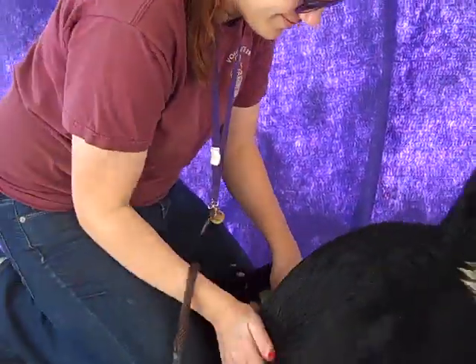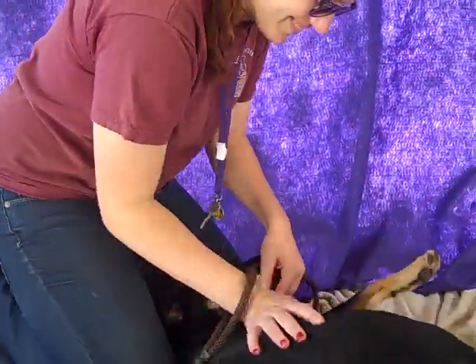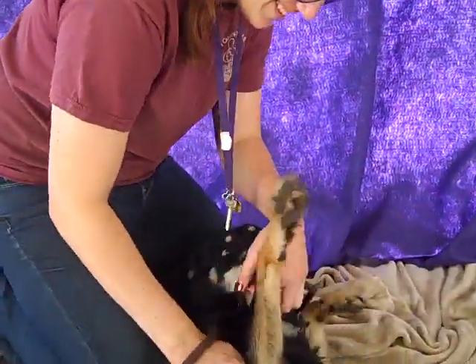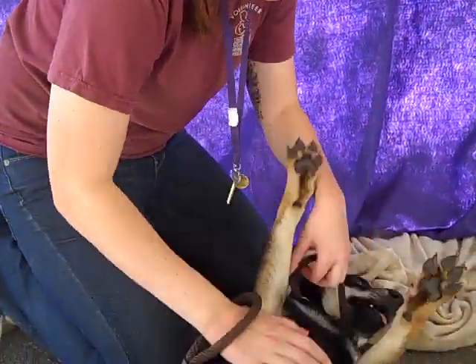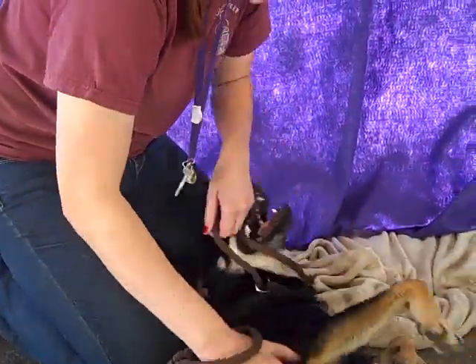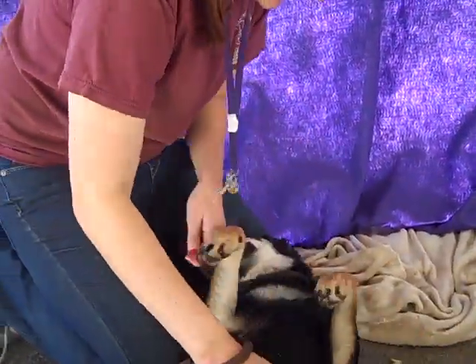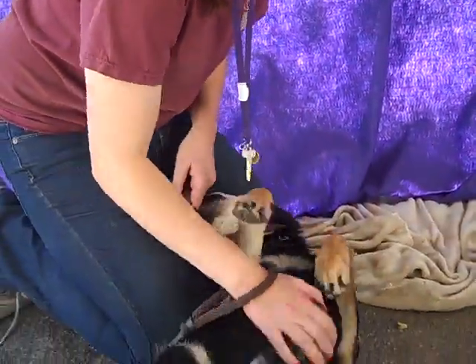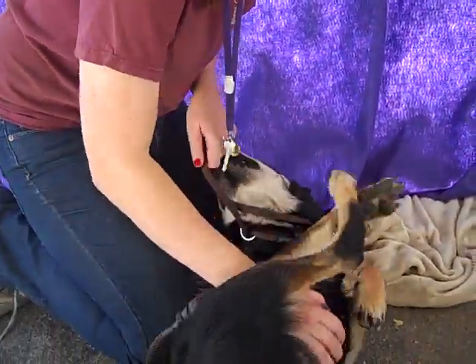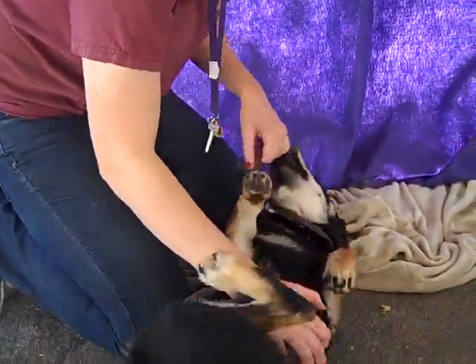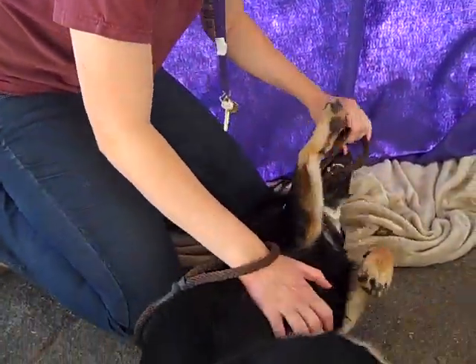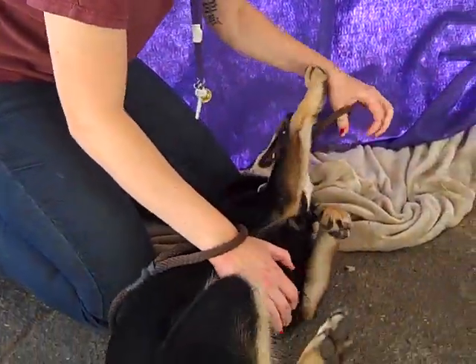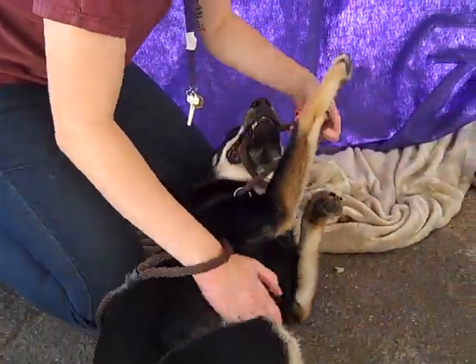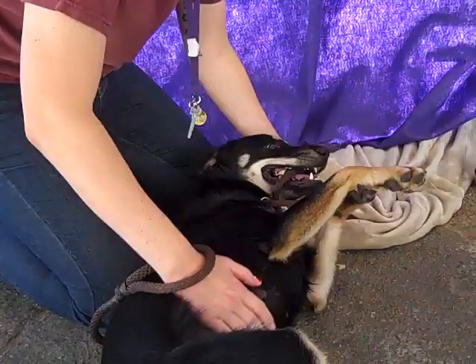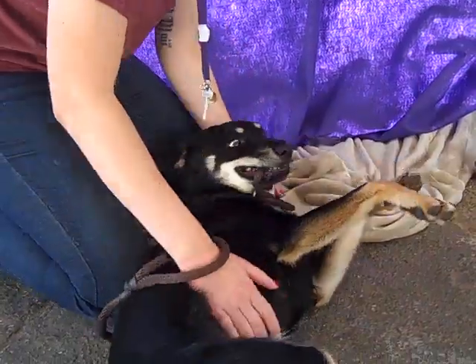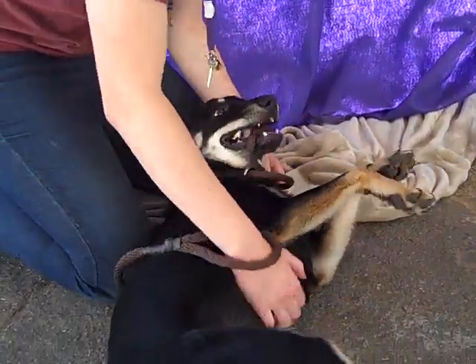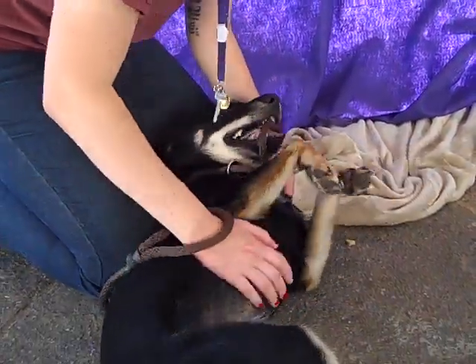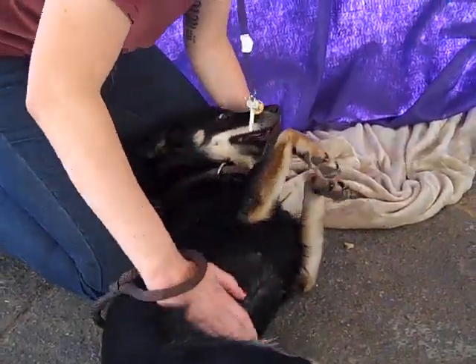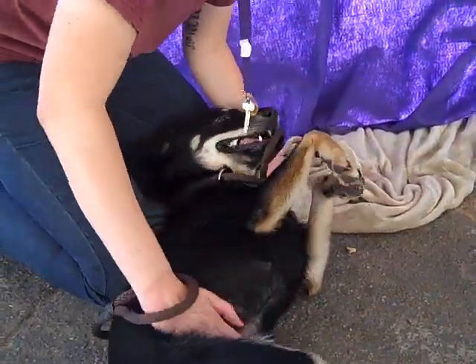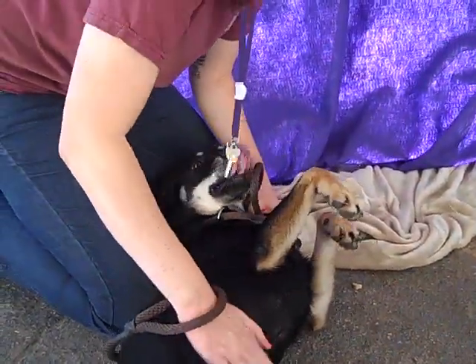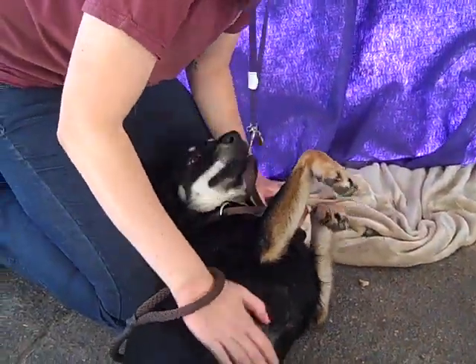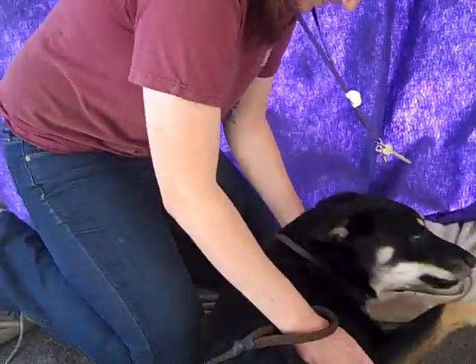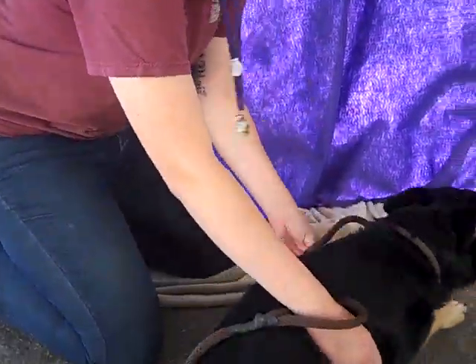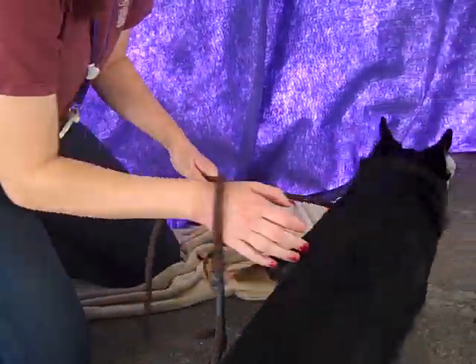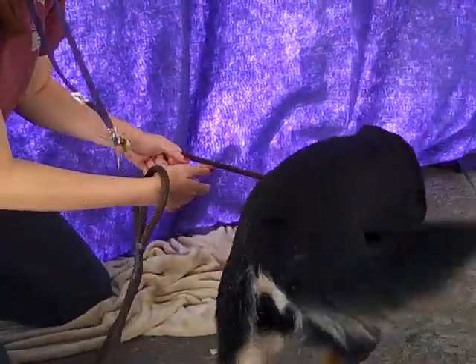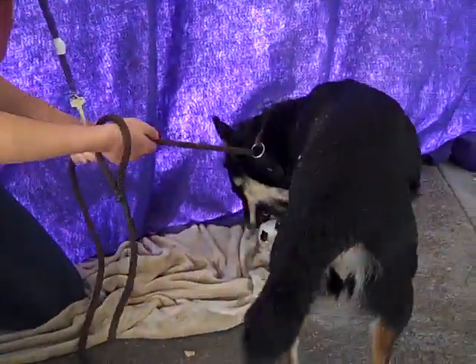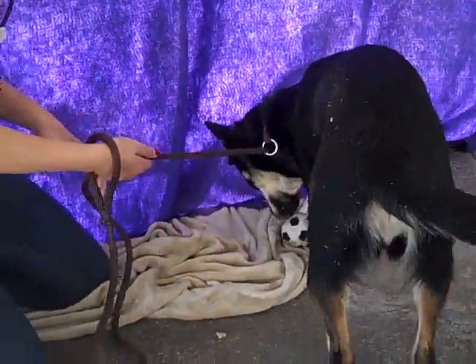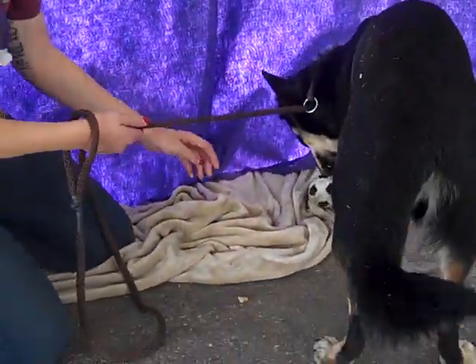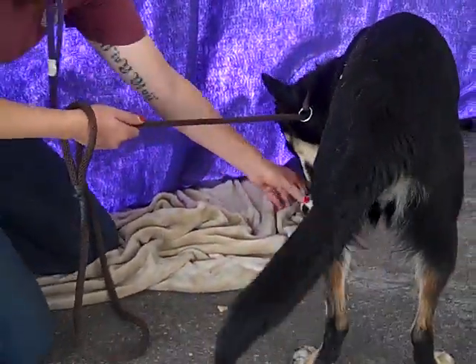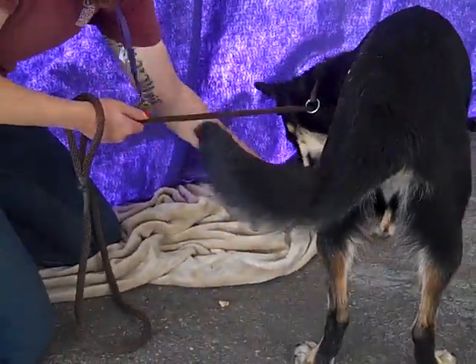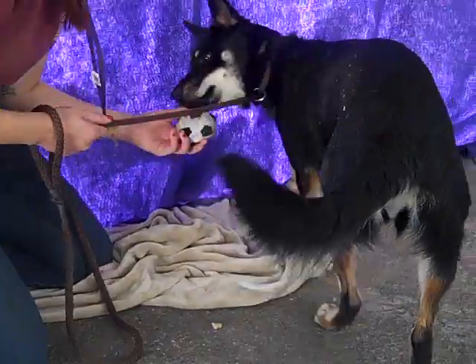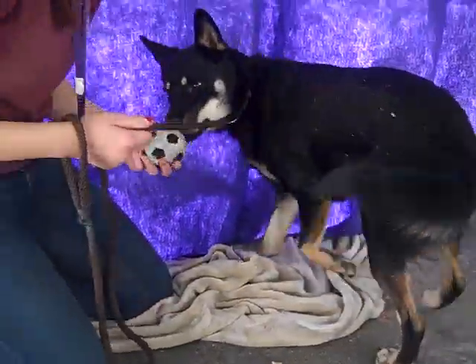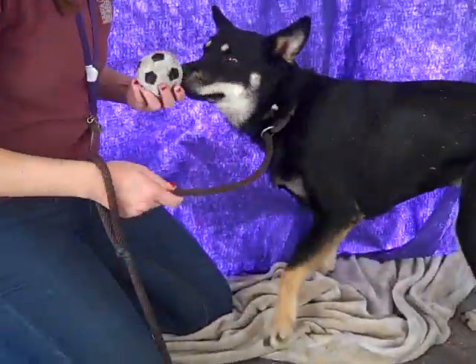As you saw there, she can sit on command and she also loves to get belly rubs. That's clear enough. And she just loves attention. She's got a lot of energy.